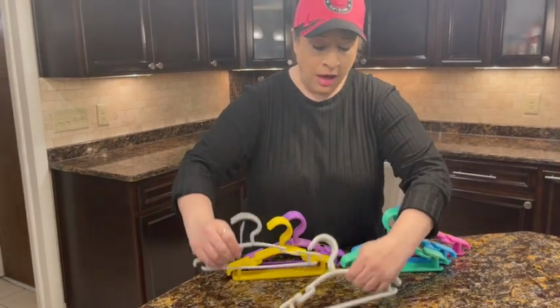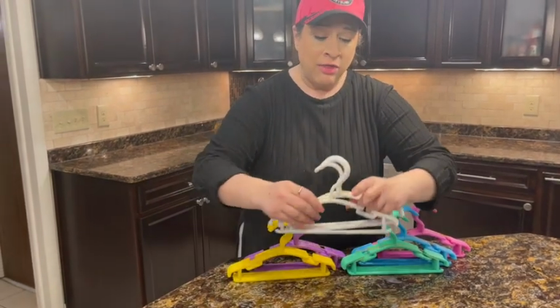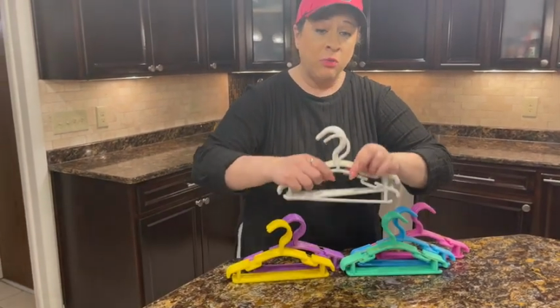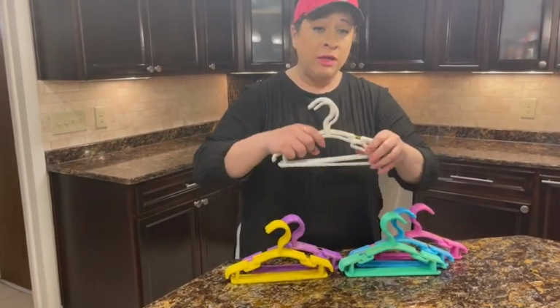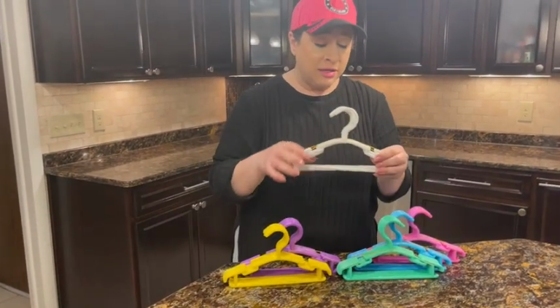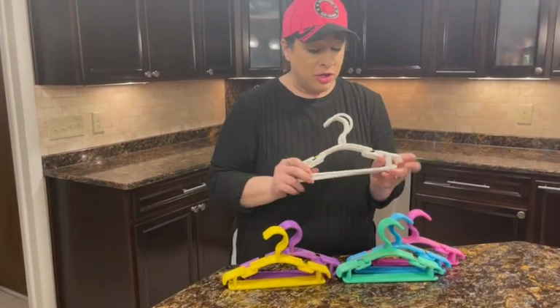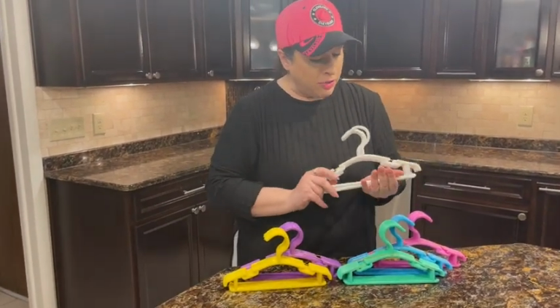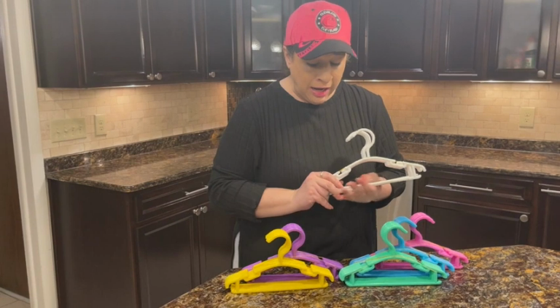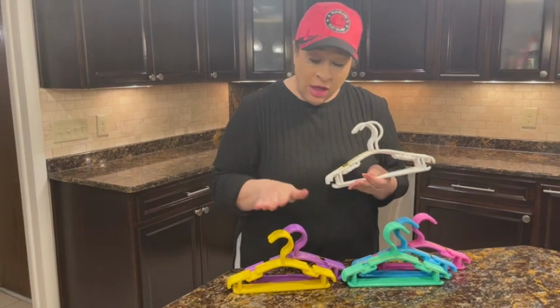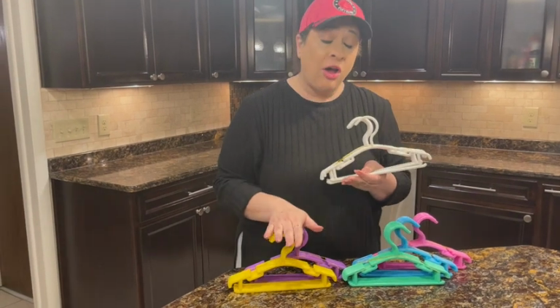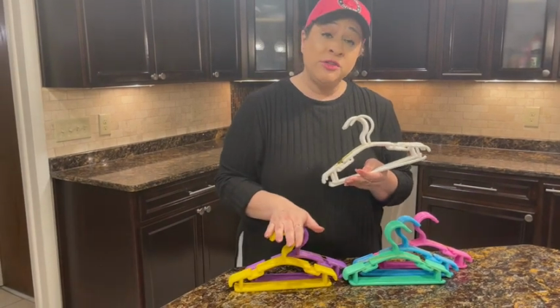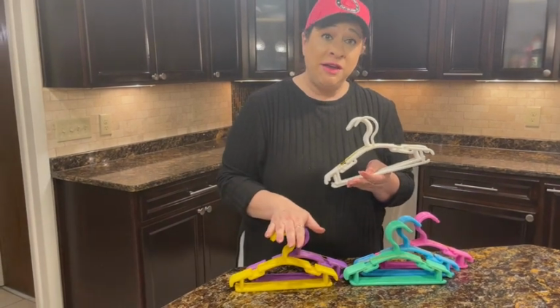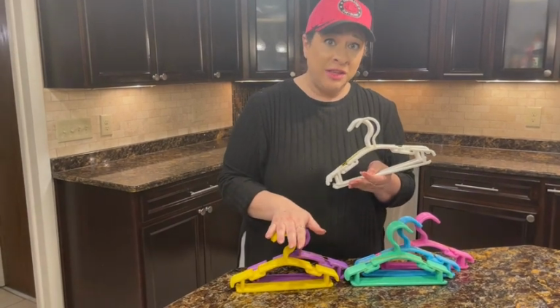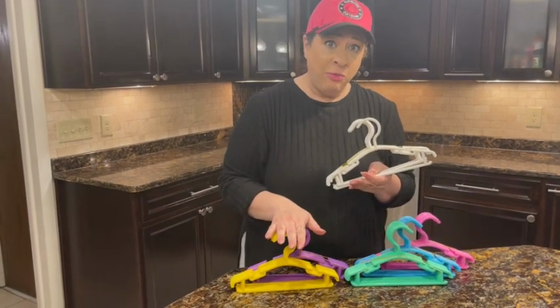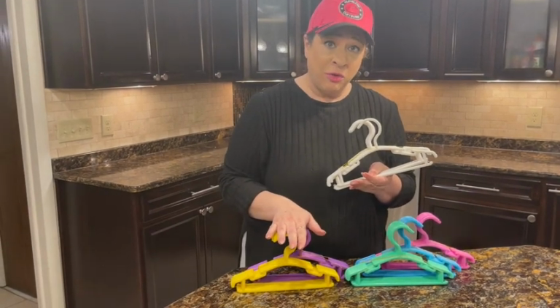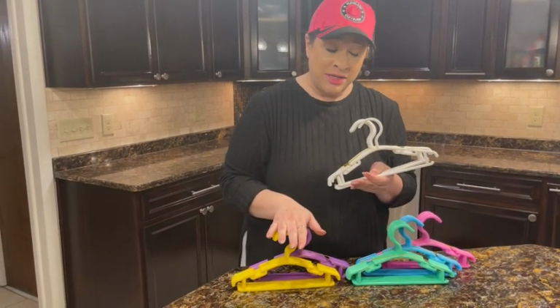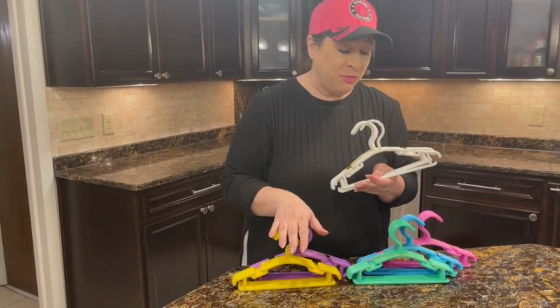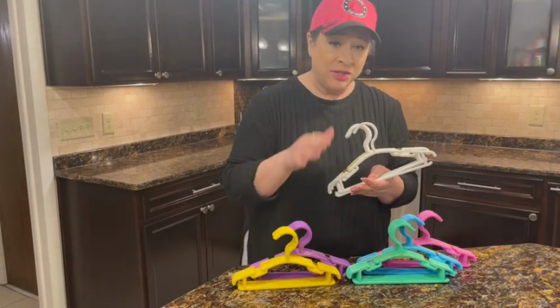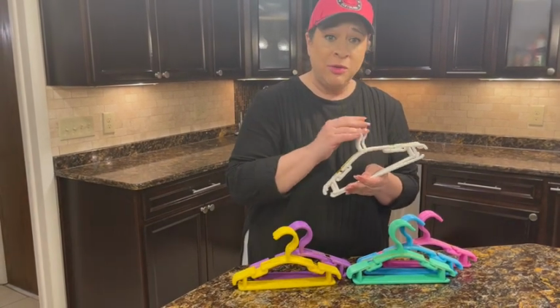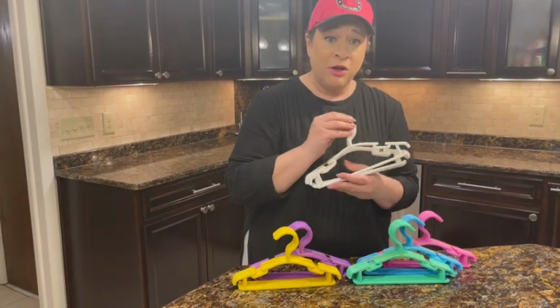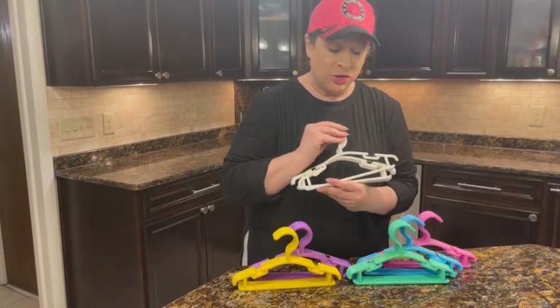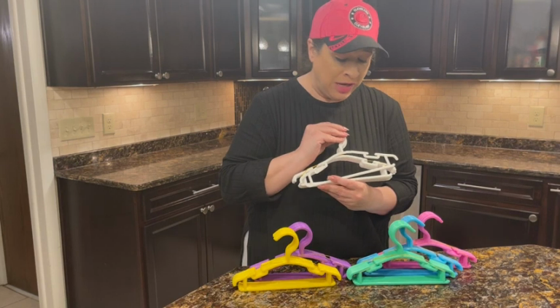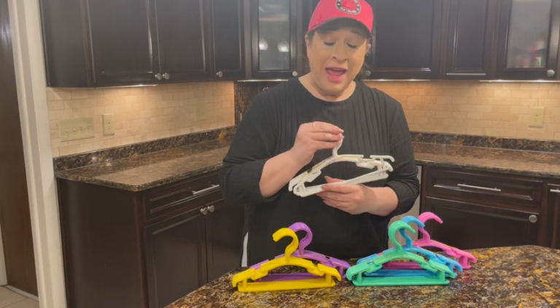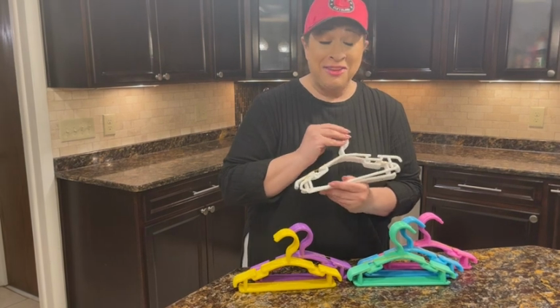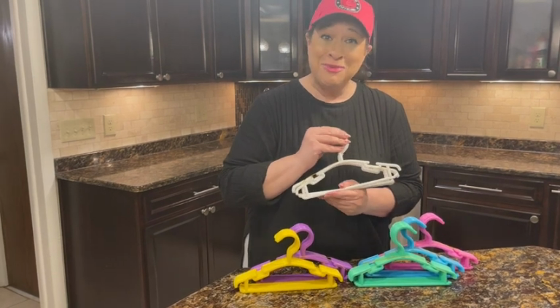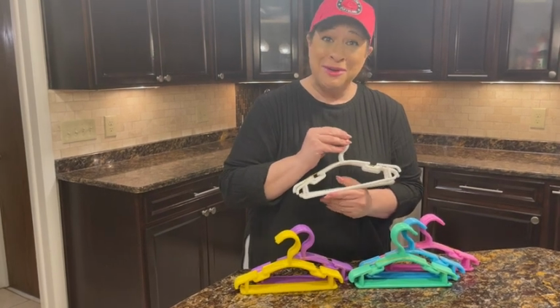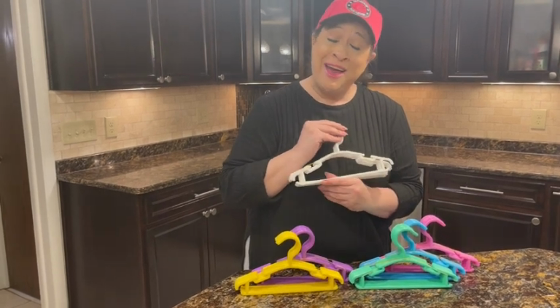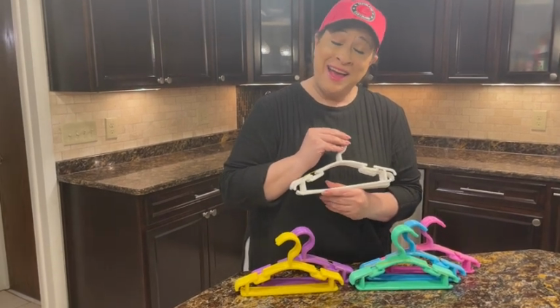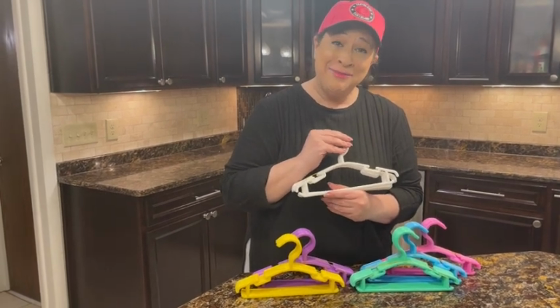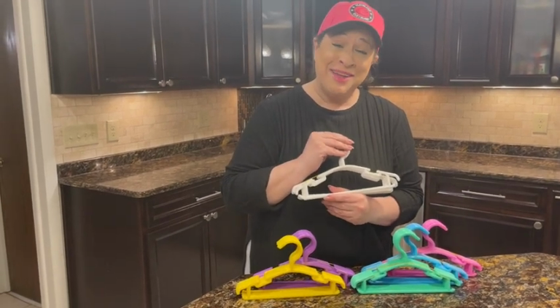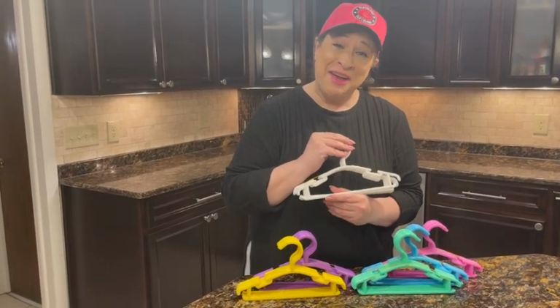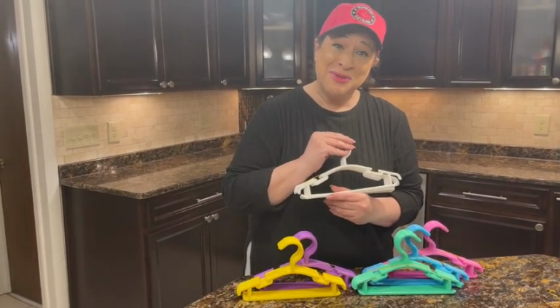And they're a really nice, sturdy, pretty hanger. The colors can definitely help with organization, particularly with young children. They're a really great buy — I highly recommend, and I hope you enjoy.